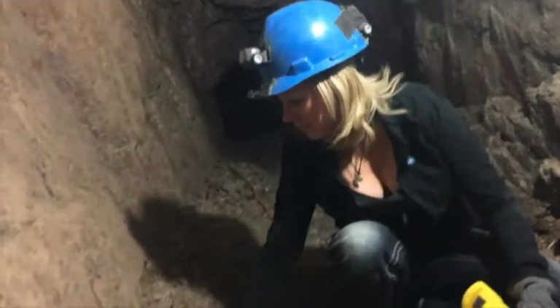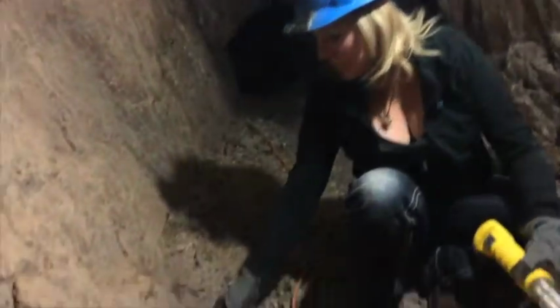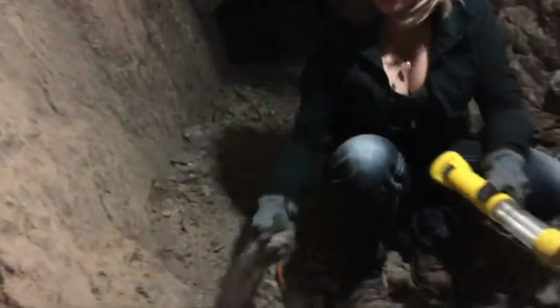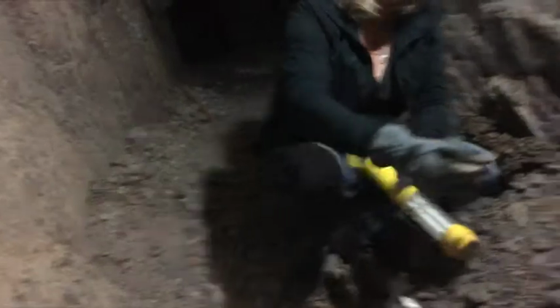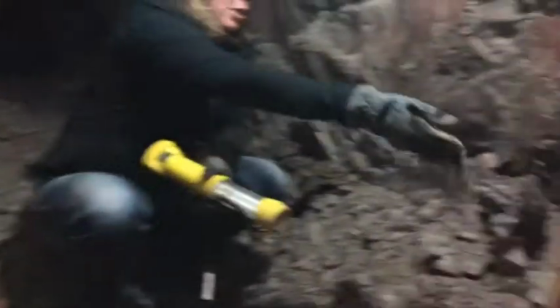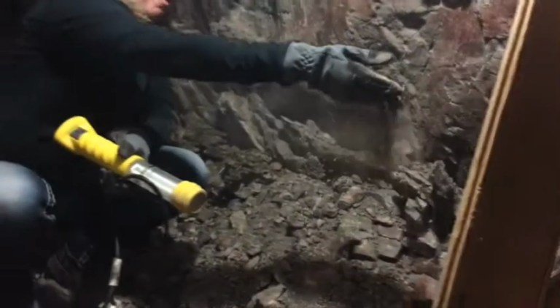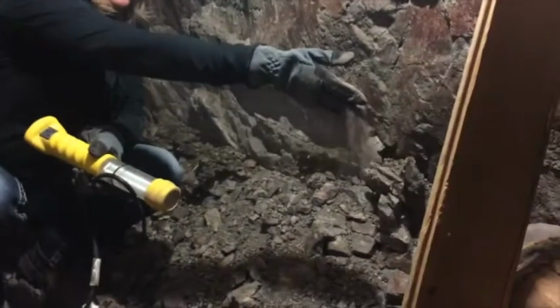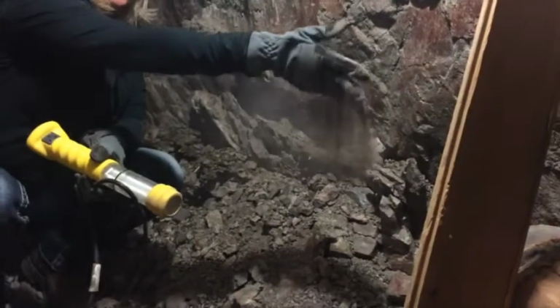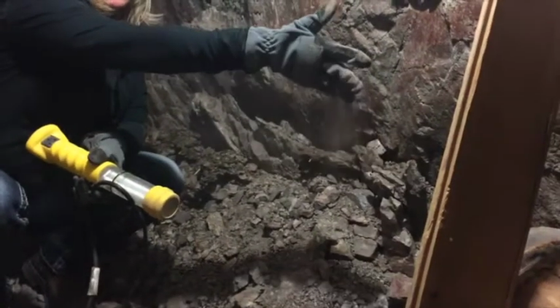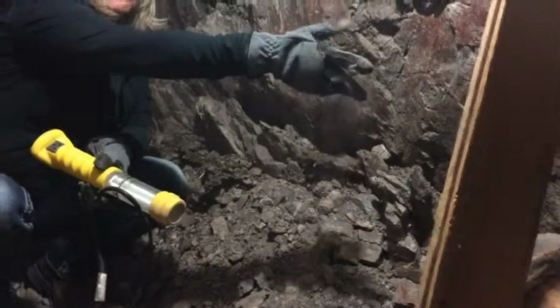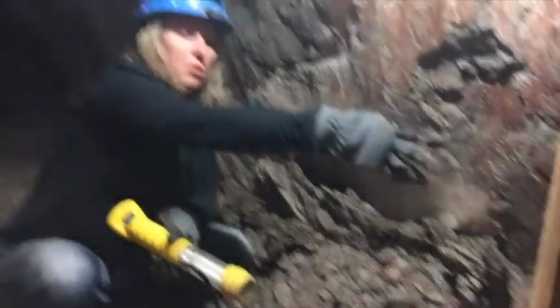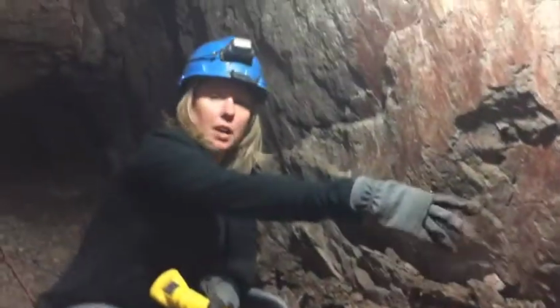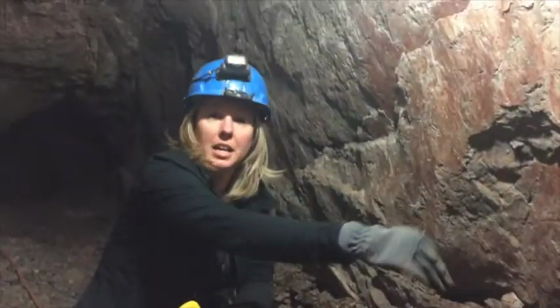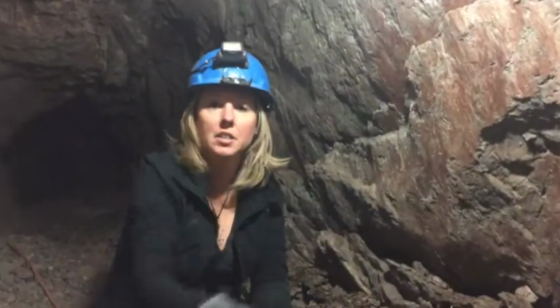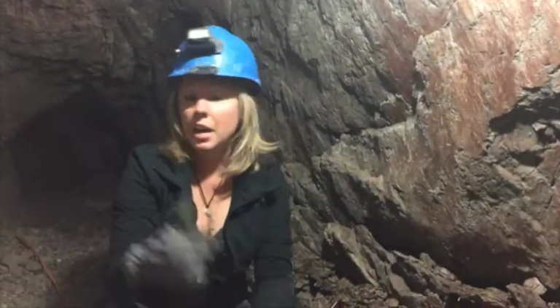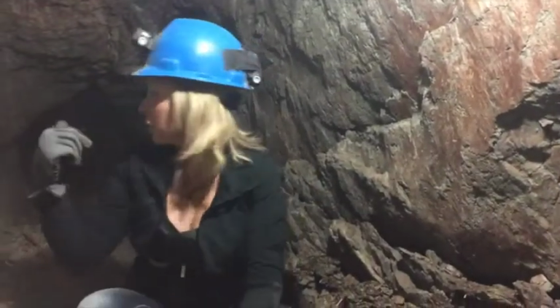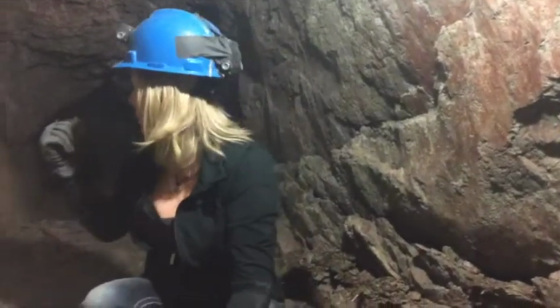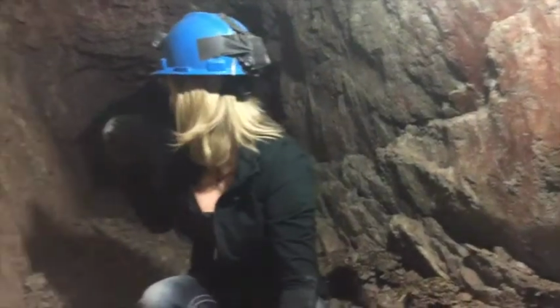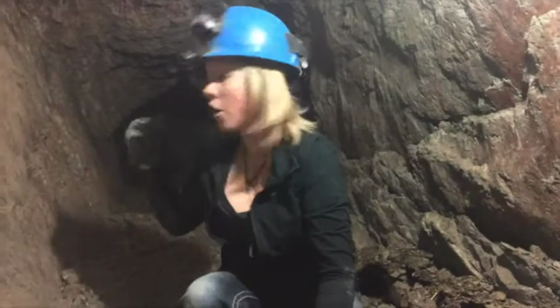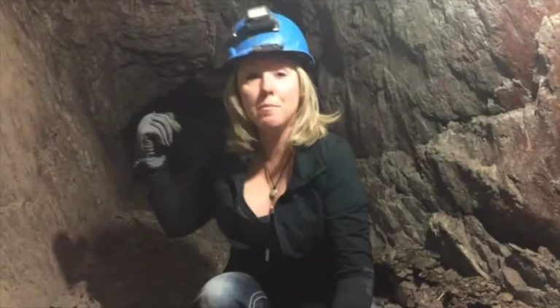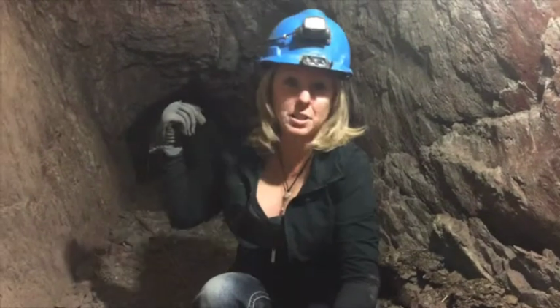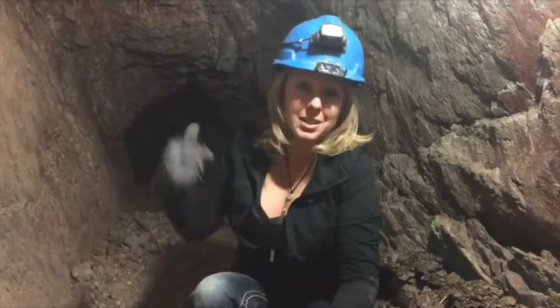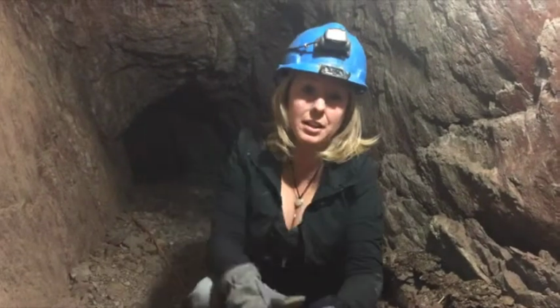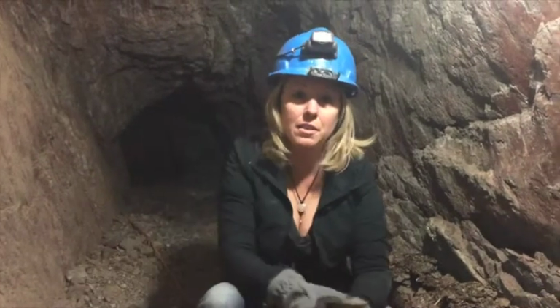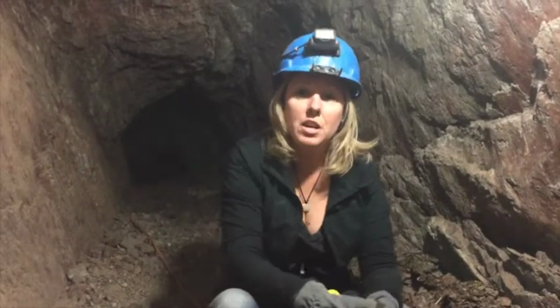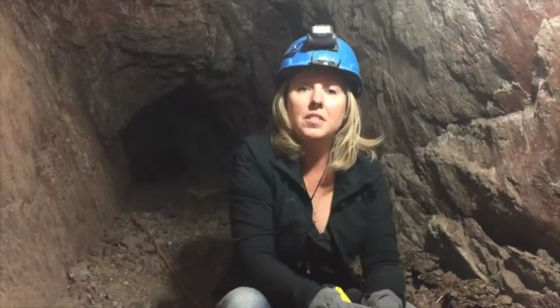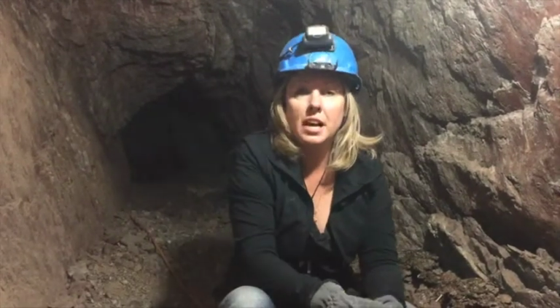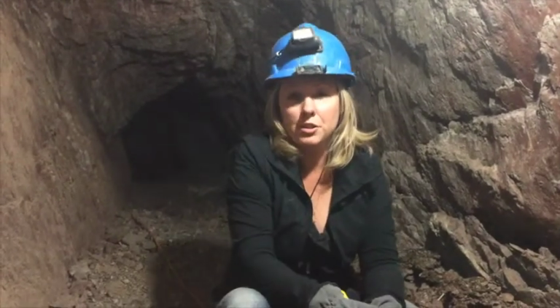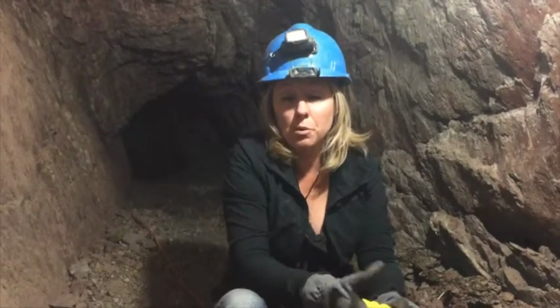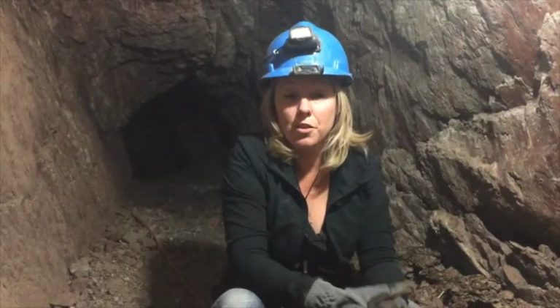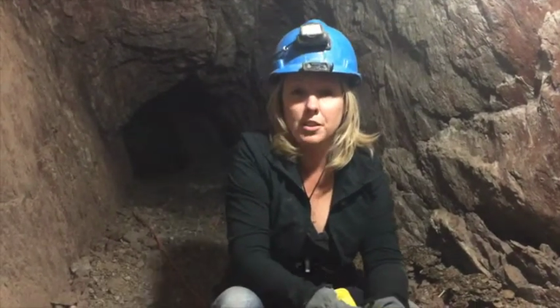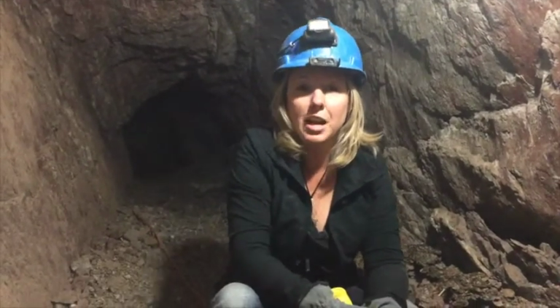I can literally drop dirt here and it blows it right out of my hand. It will actually blow air all the way back to the back side of the cave so that these guys can actually breathe while they're knocking the dirt out.